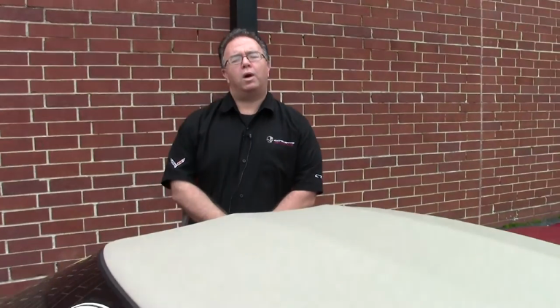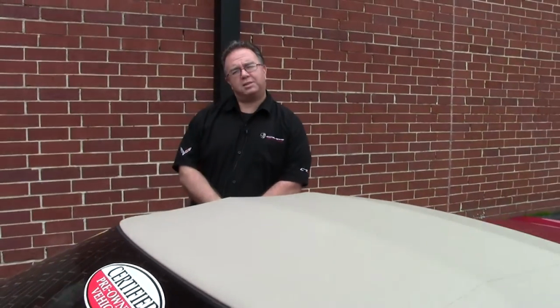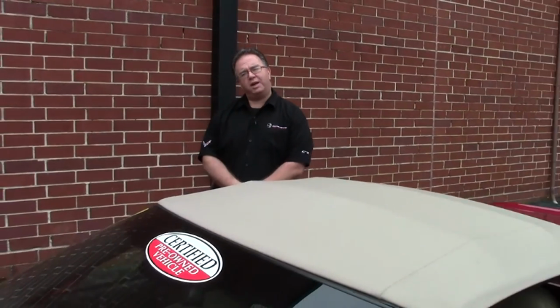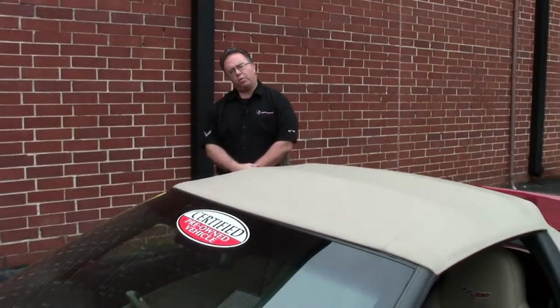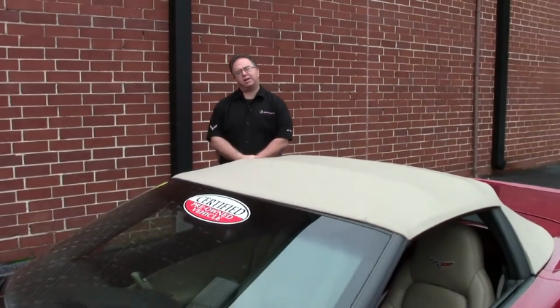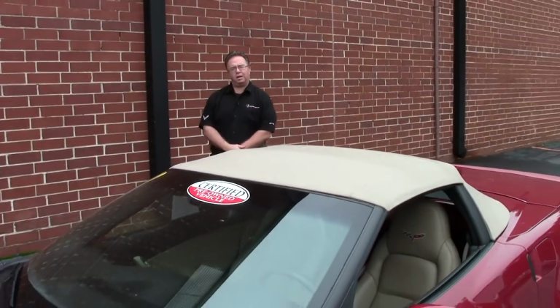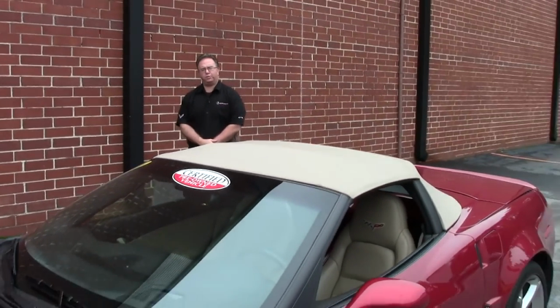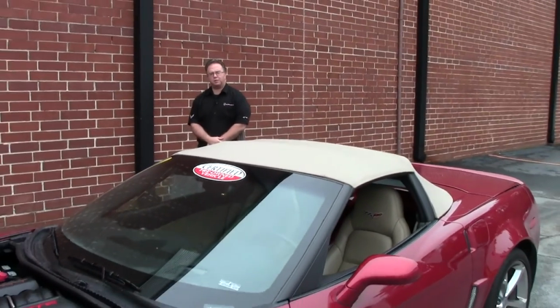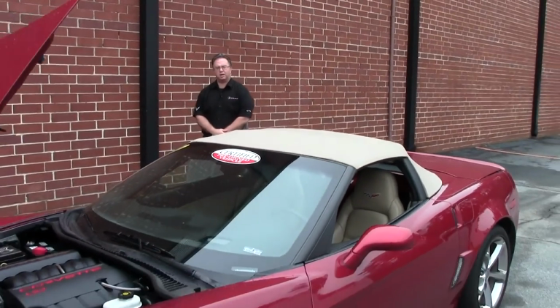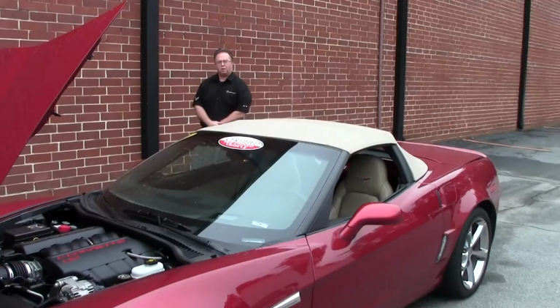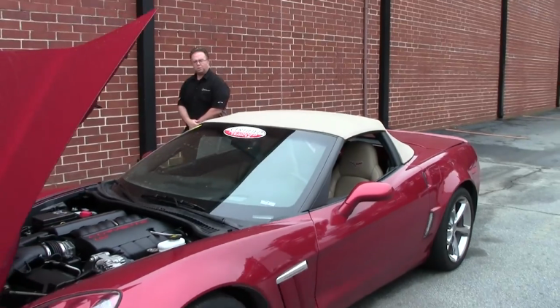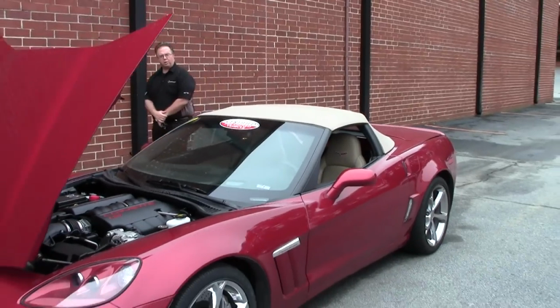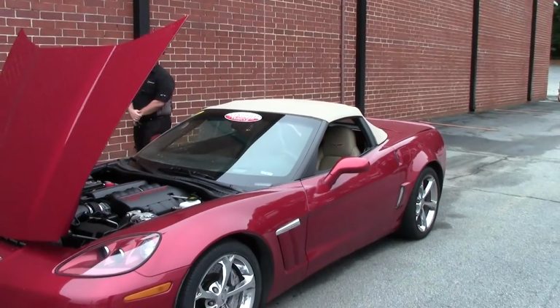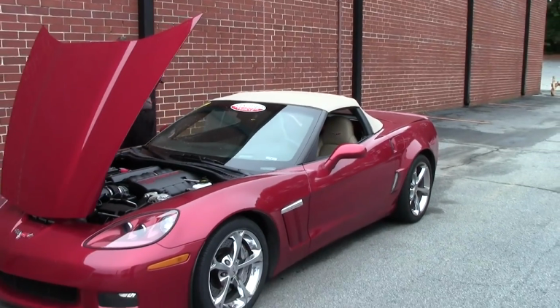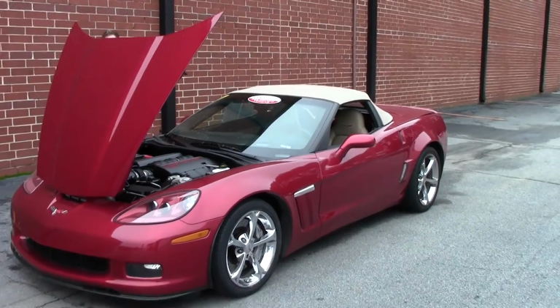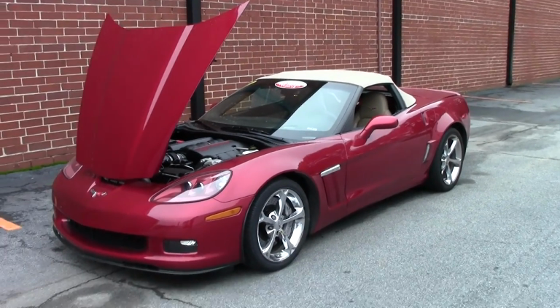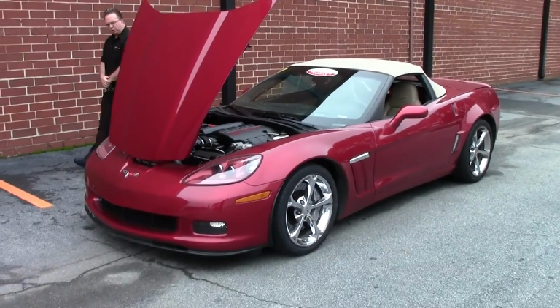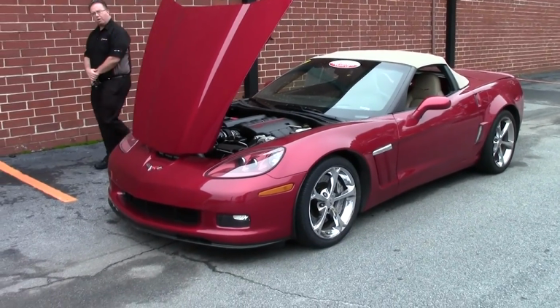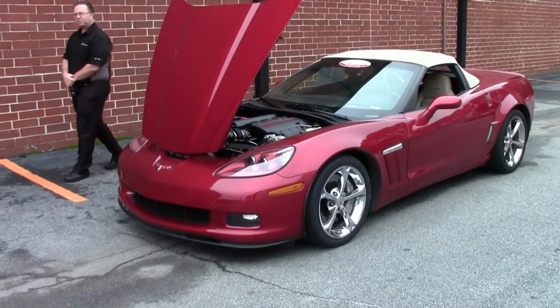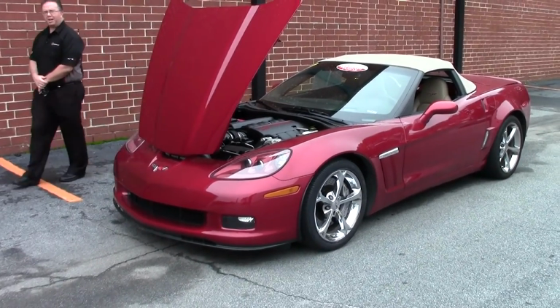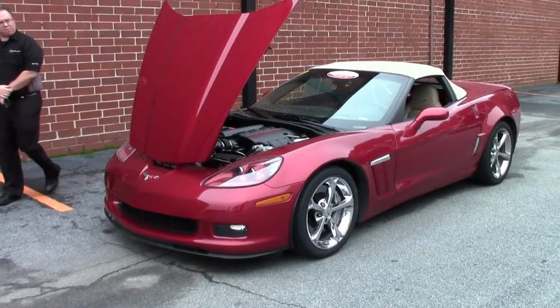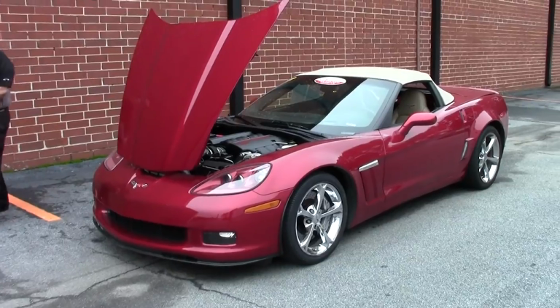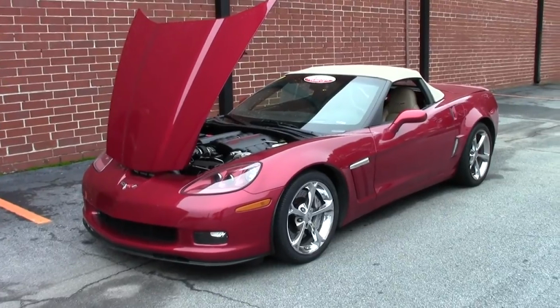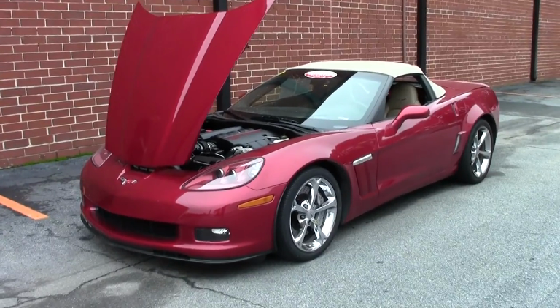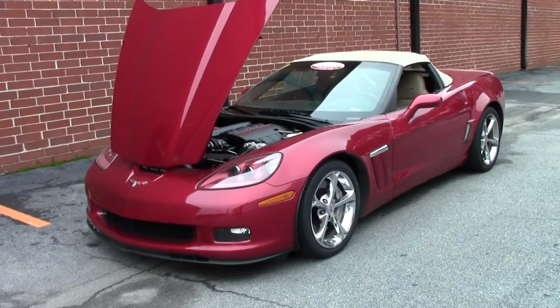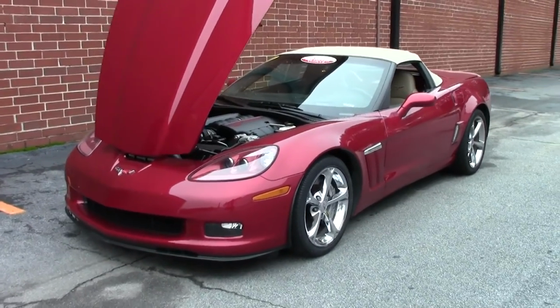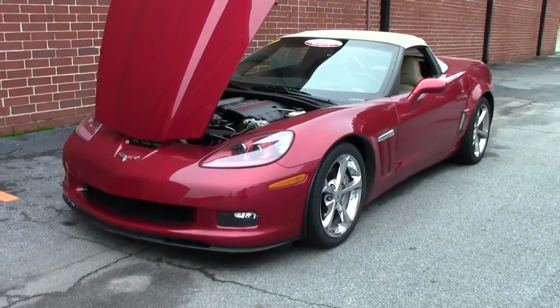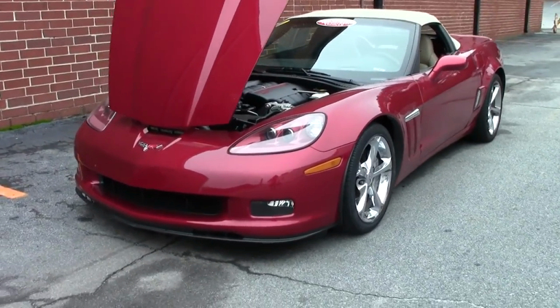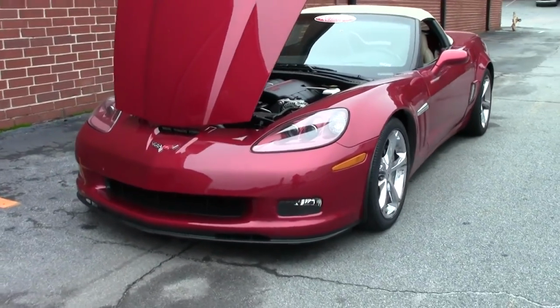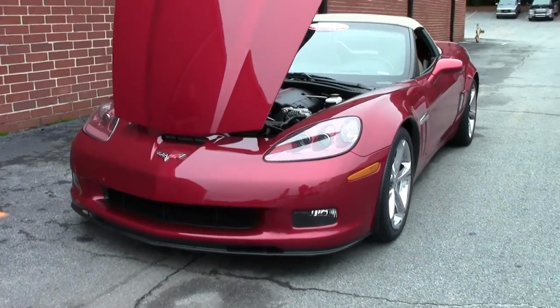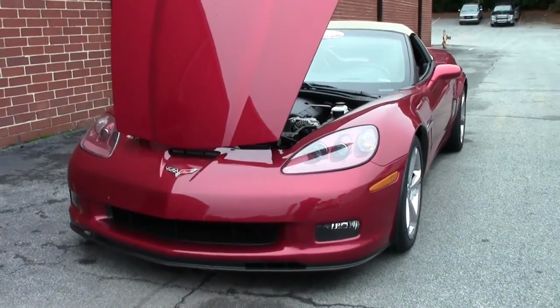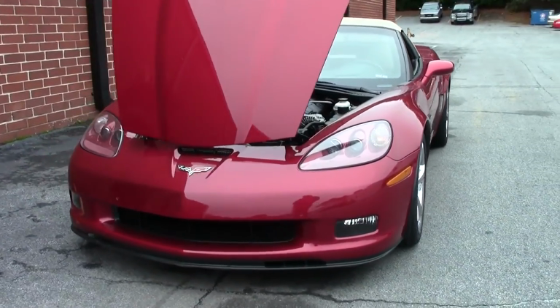Welcome back to Buy a Vet. Today we're going to take a look at a beautiful 2010 Crystal Red Grand Sport. This beautiful car only has 5,000 miles on it and is in the shape that you would expect with a 5,000 mile car.